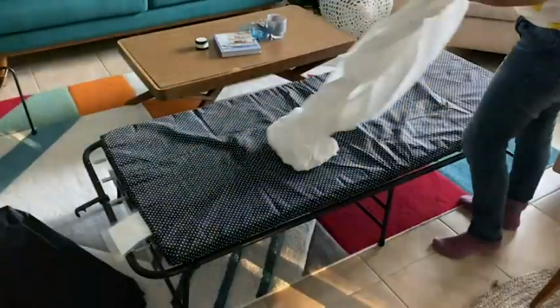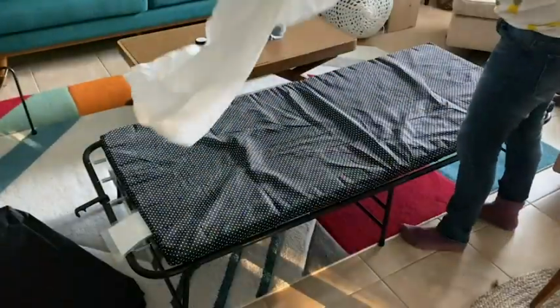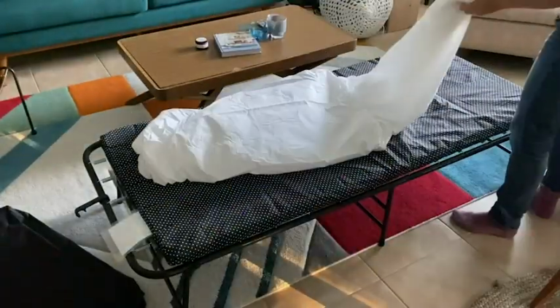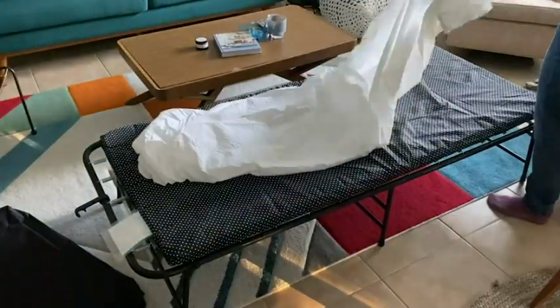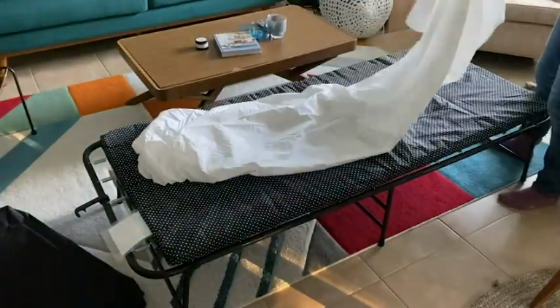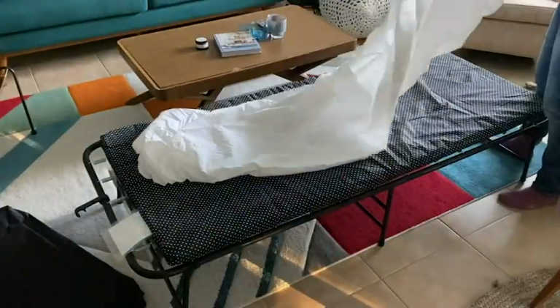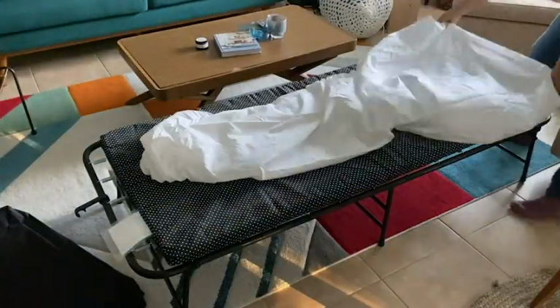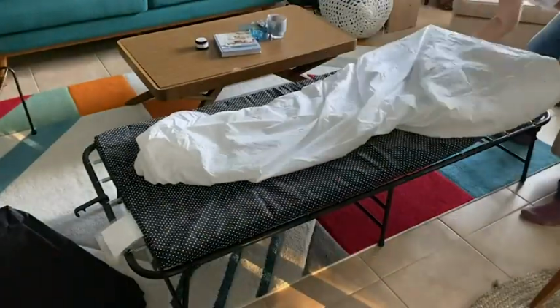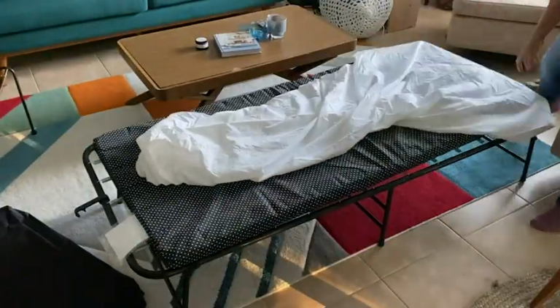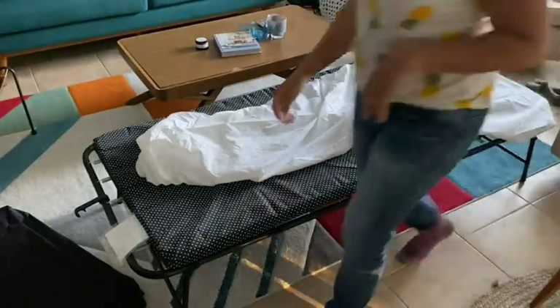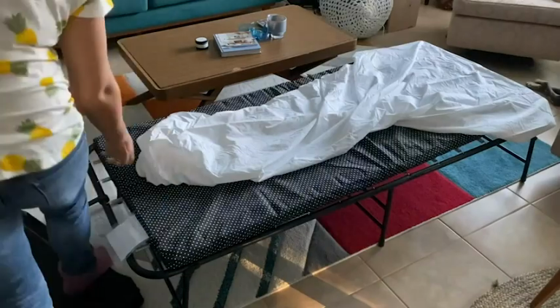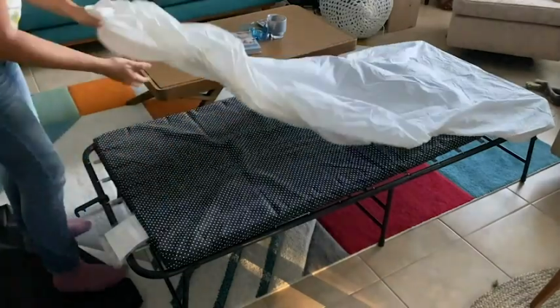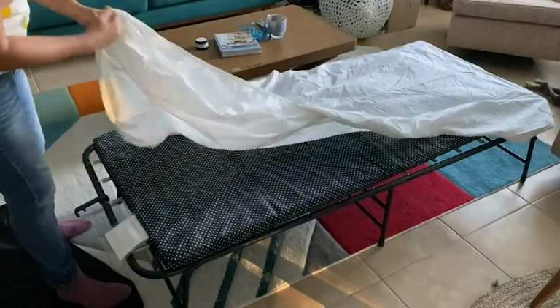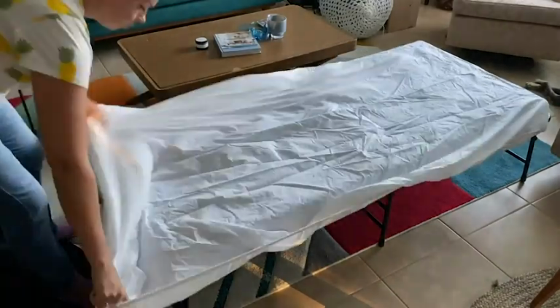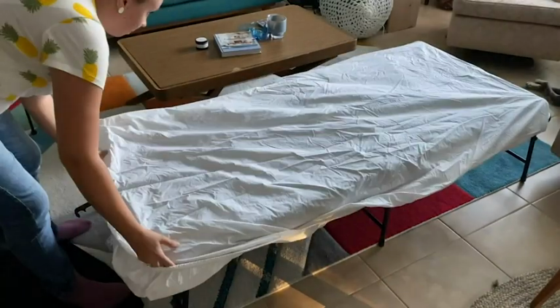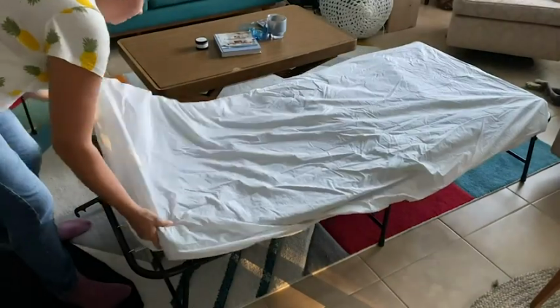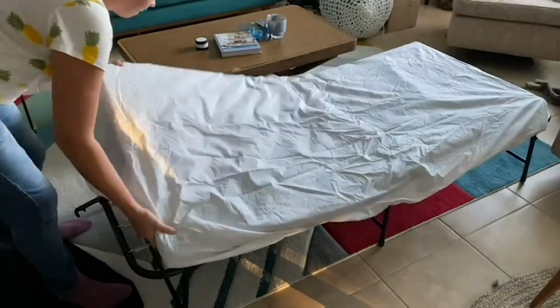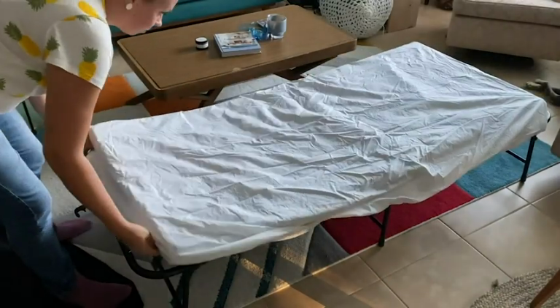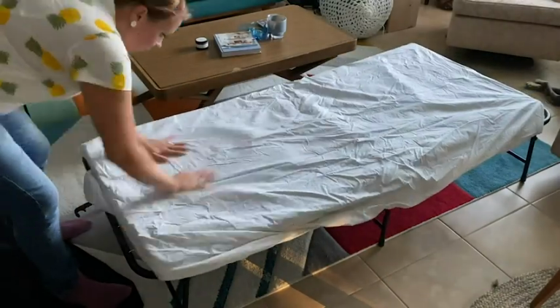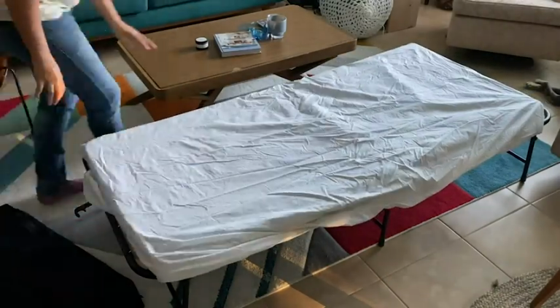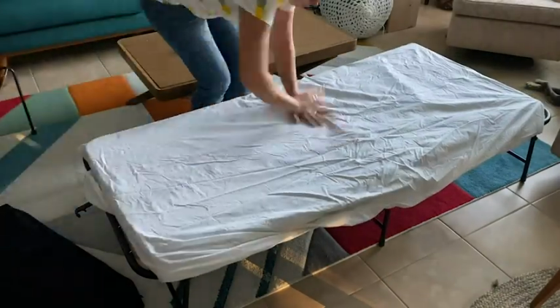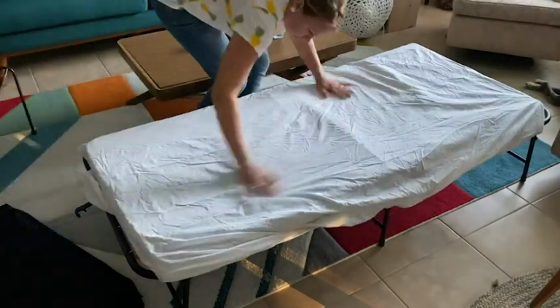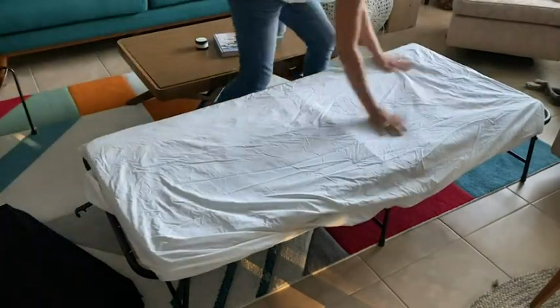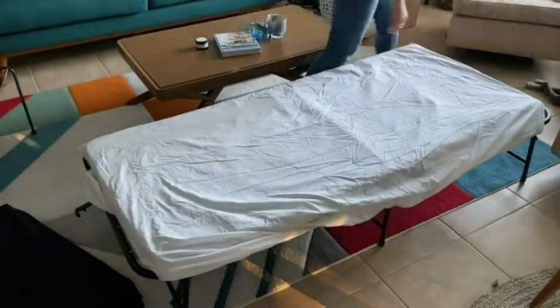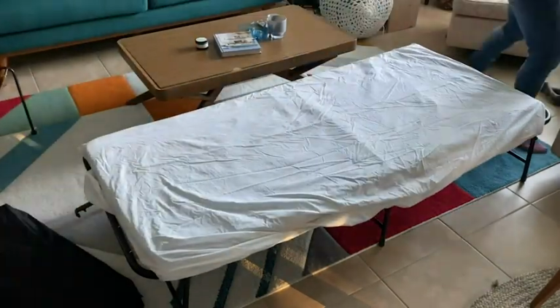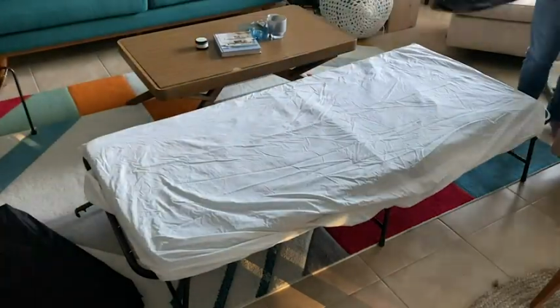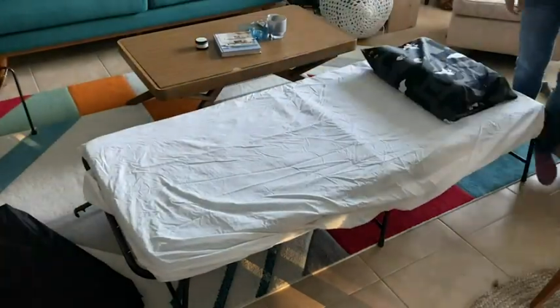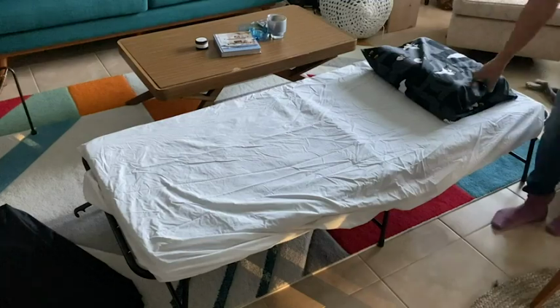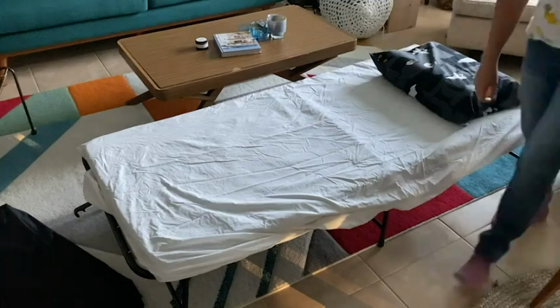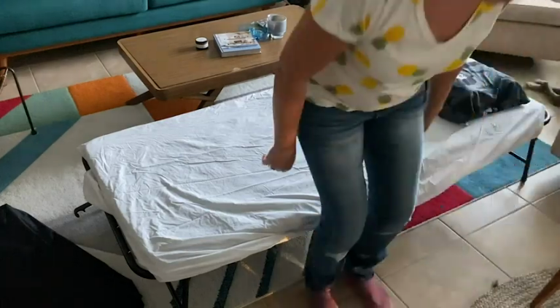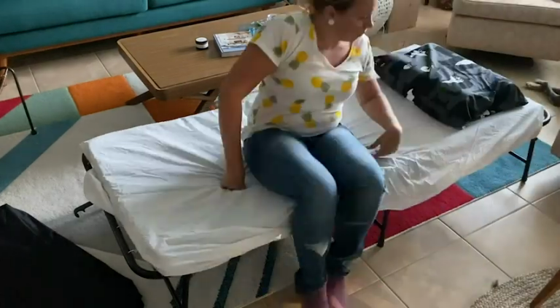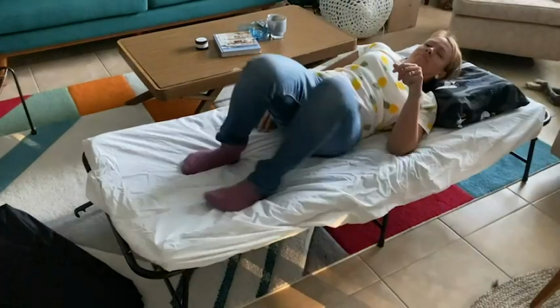Even though the mattress is not very thick, it's comfortable enough to sleep on, and the bed itself has some flexibility on the structure, making the bed feel like a normal thicker bed.